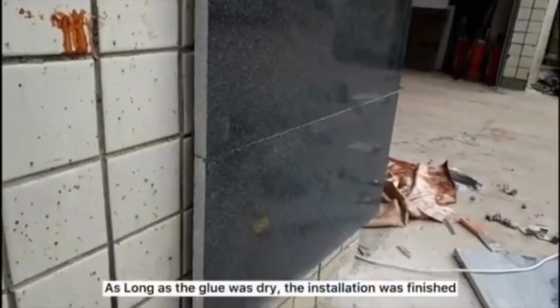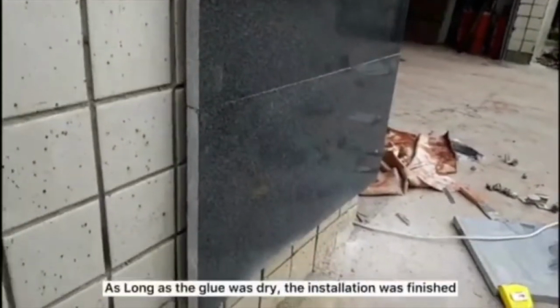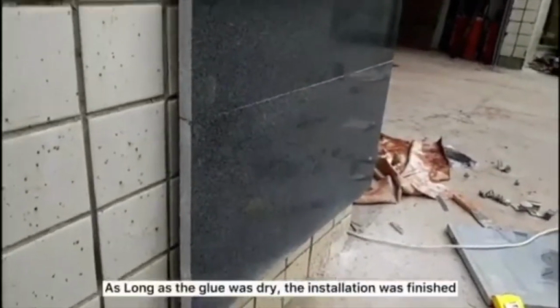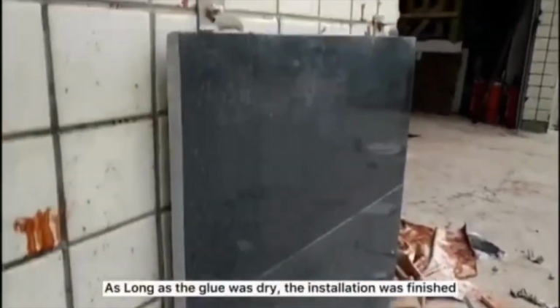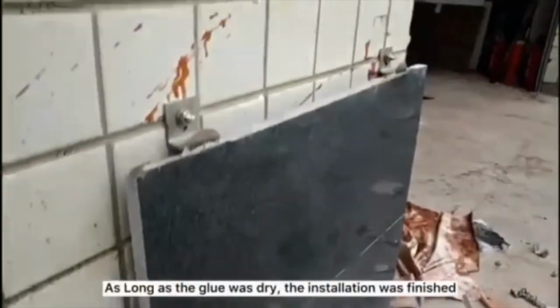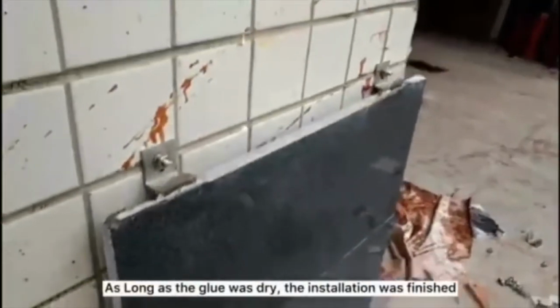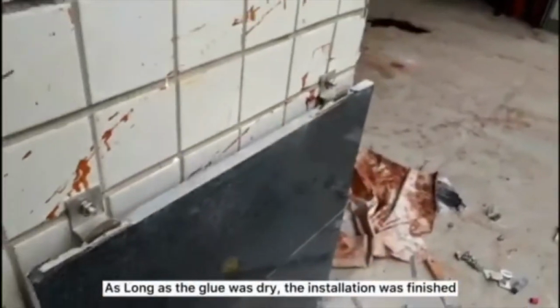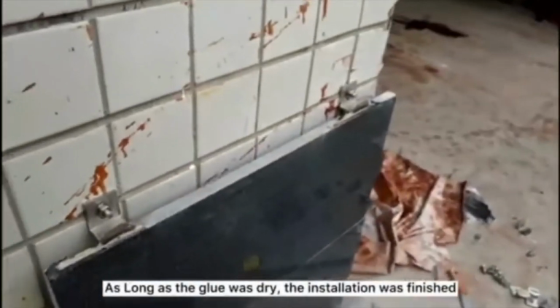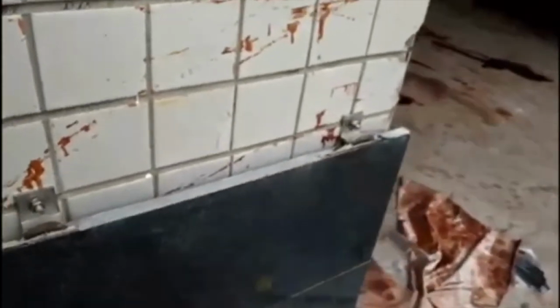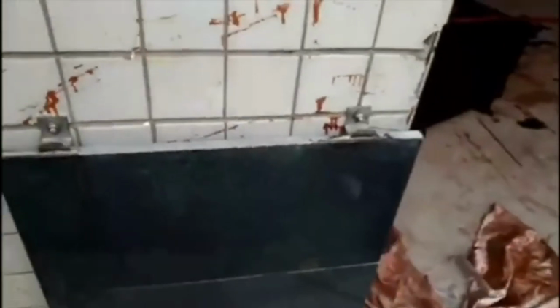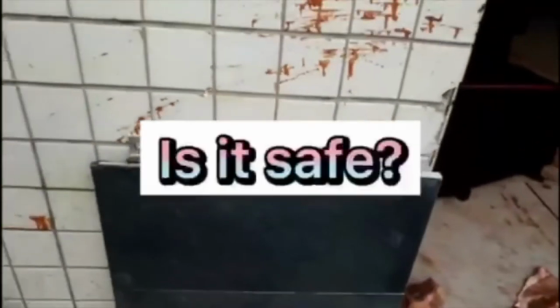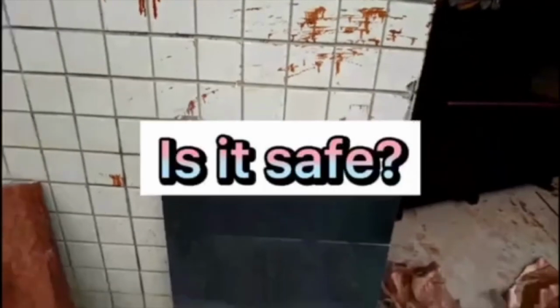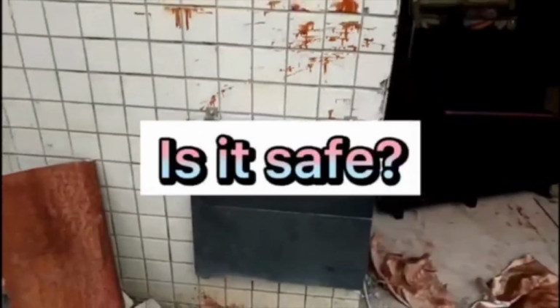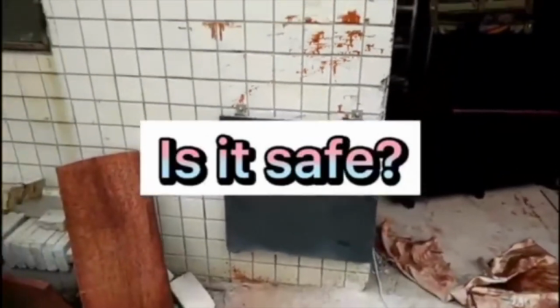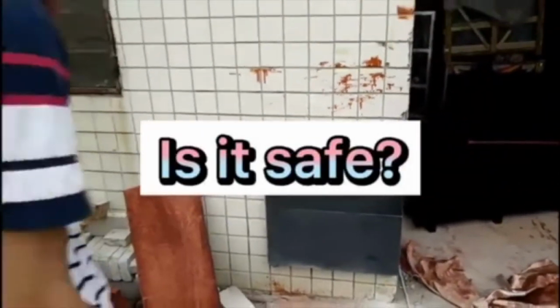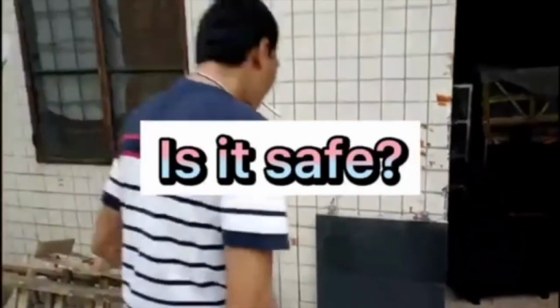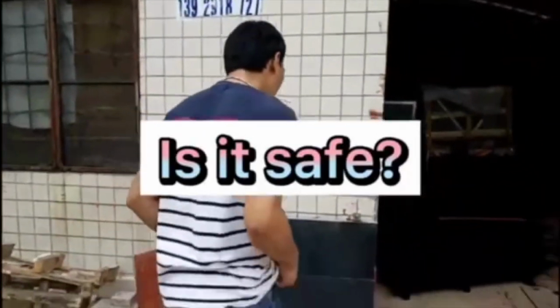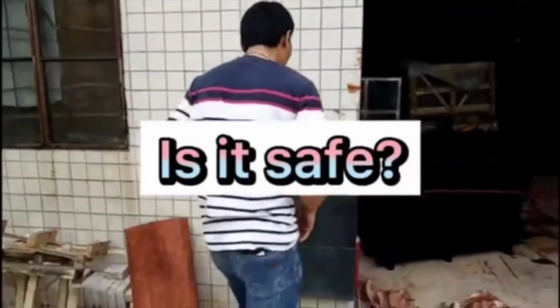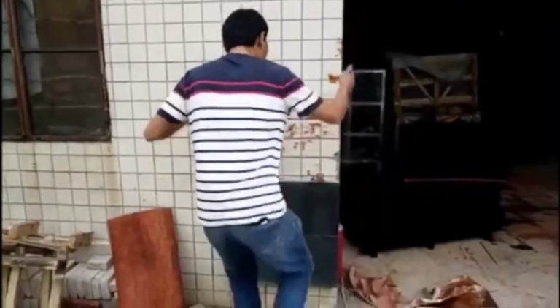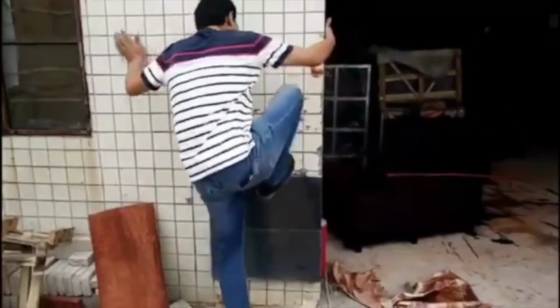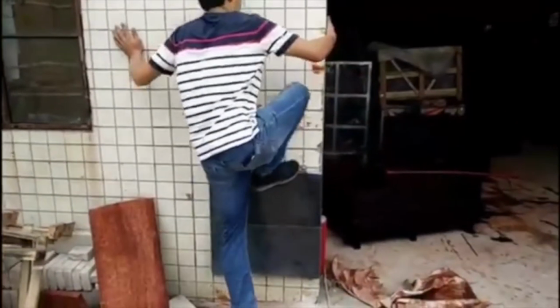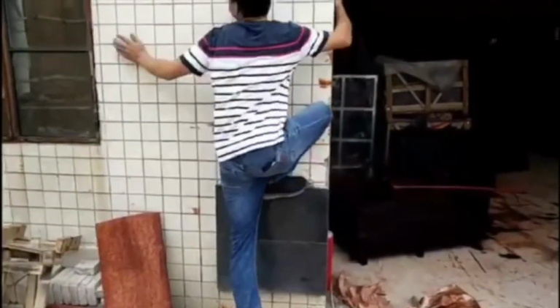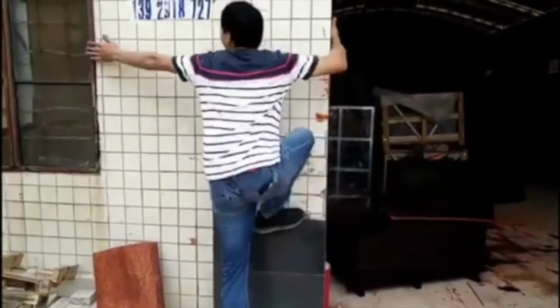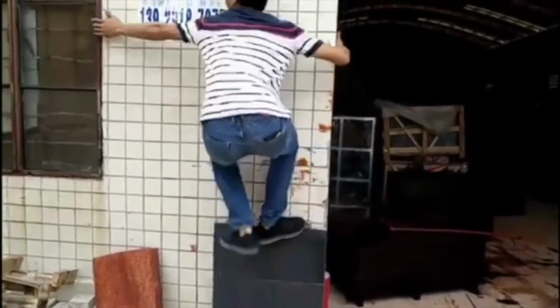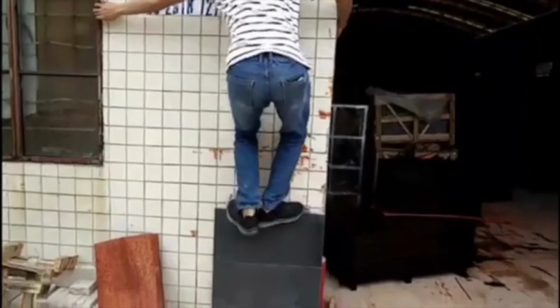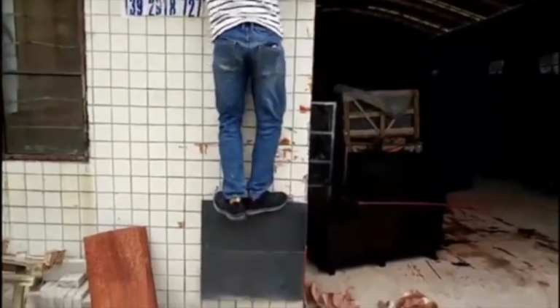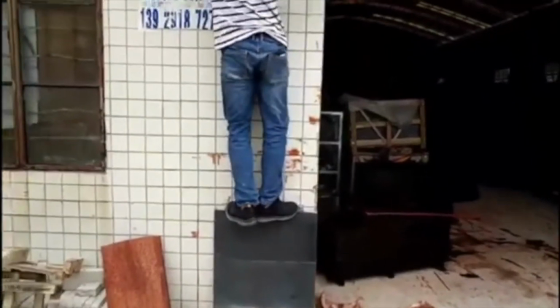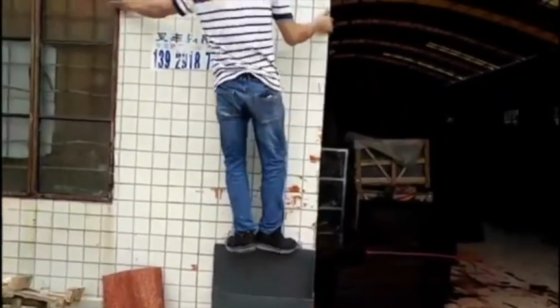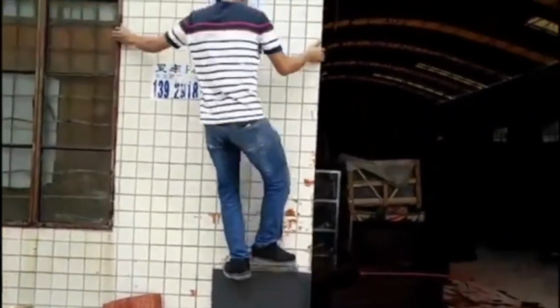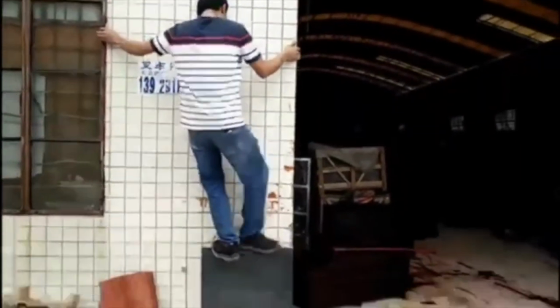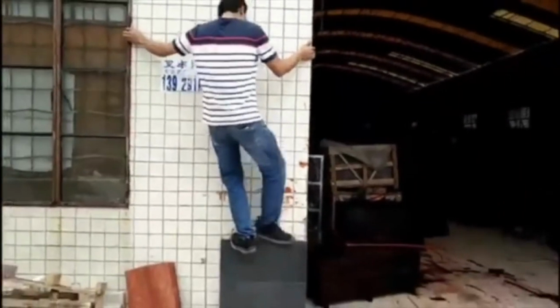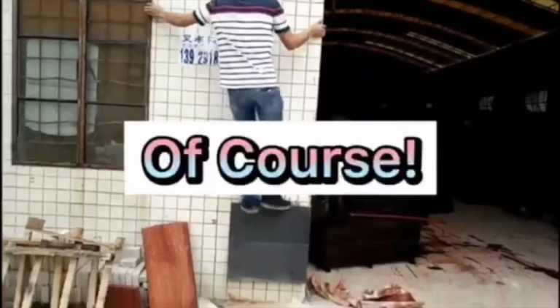Once the groove adhesive is dry, the installation is finished. You can feel that this is safe — as you can see, of course.